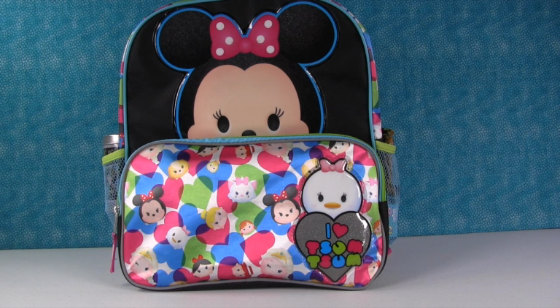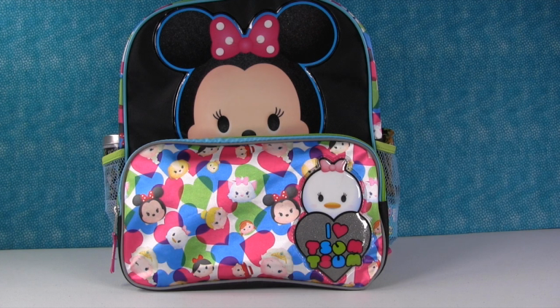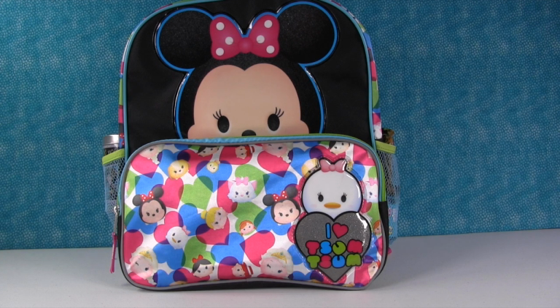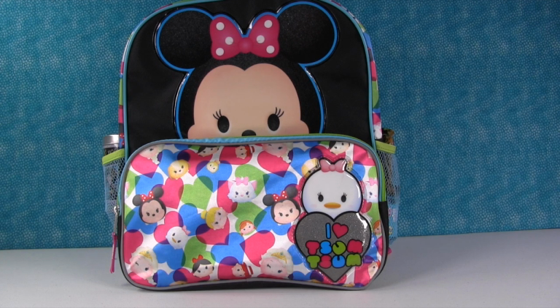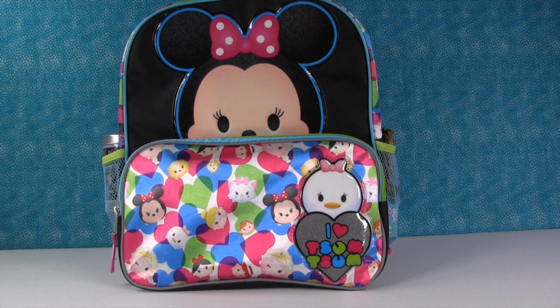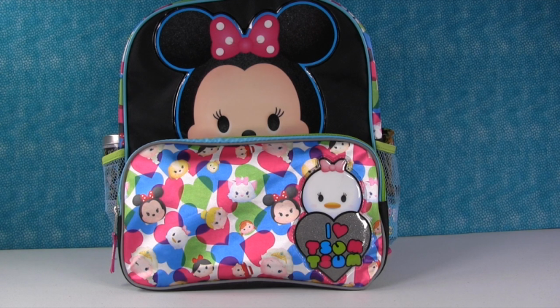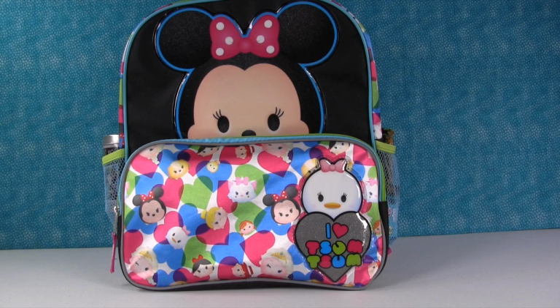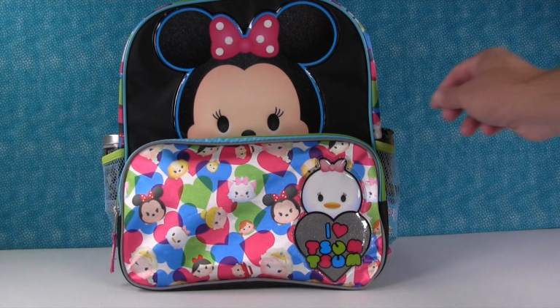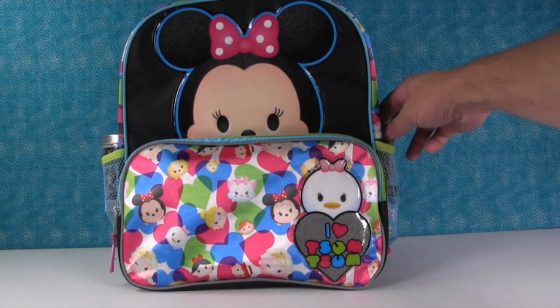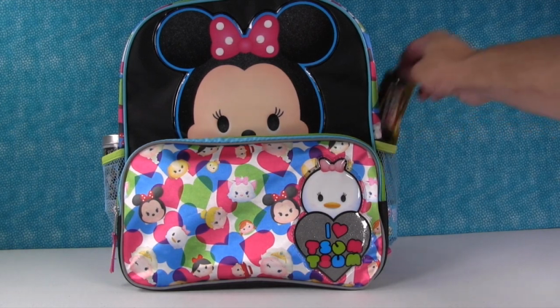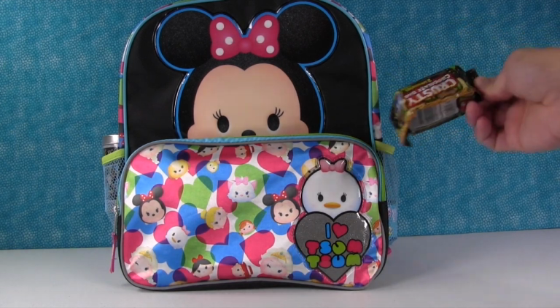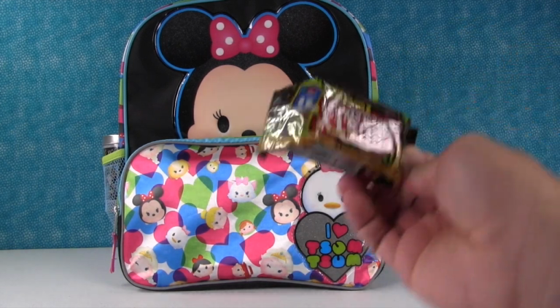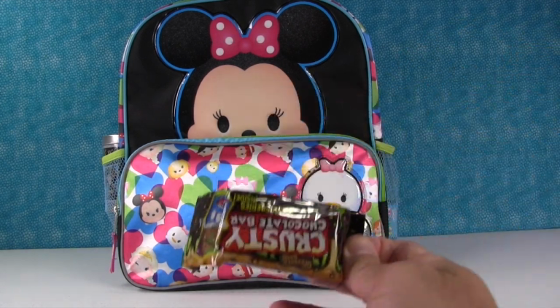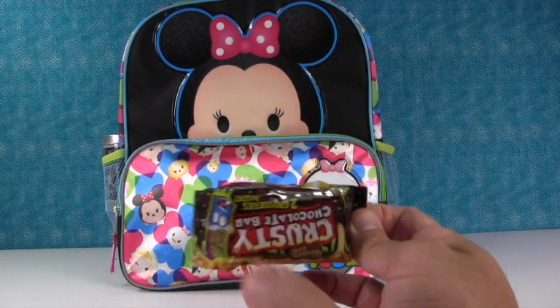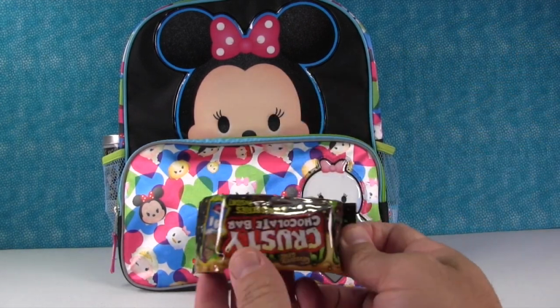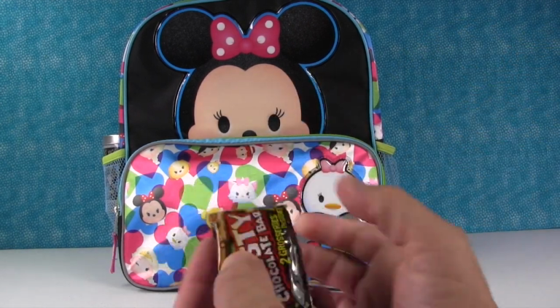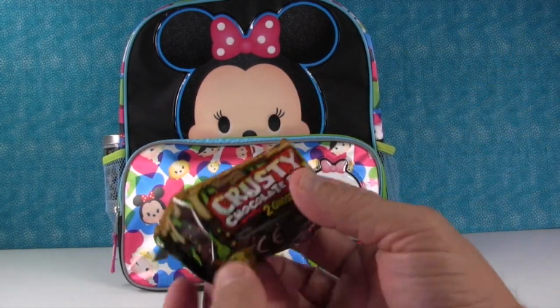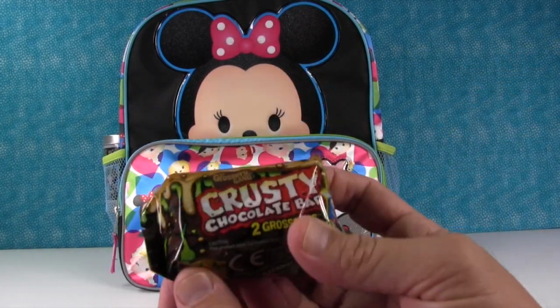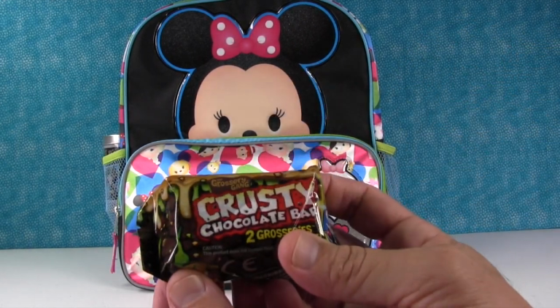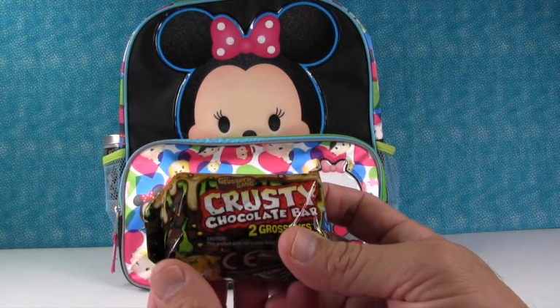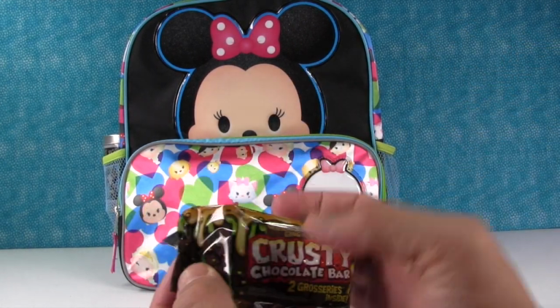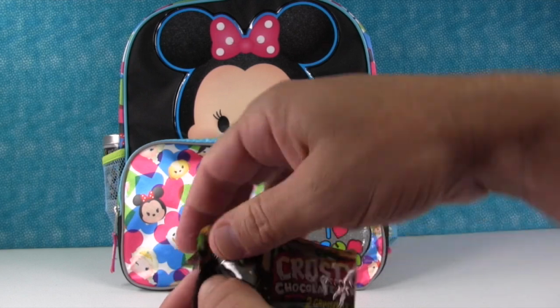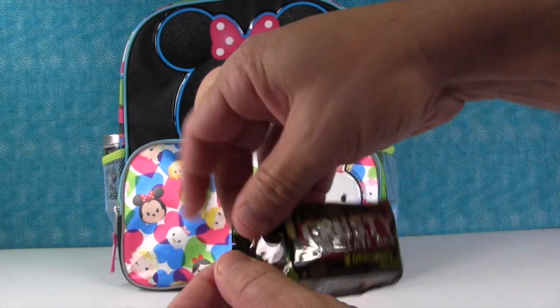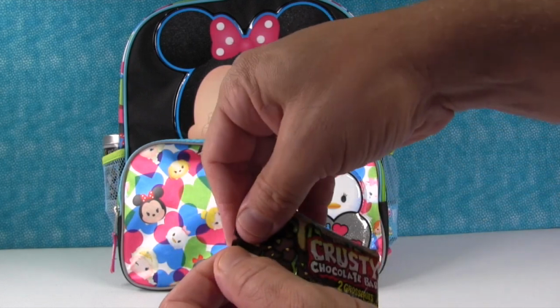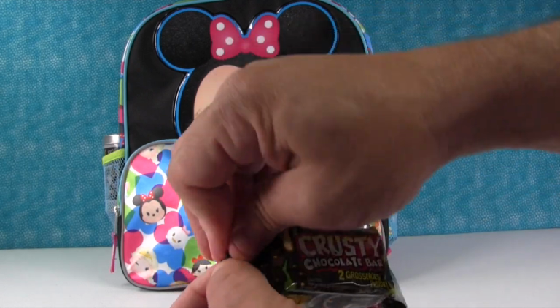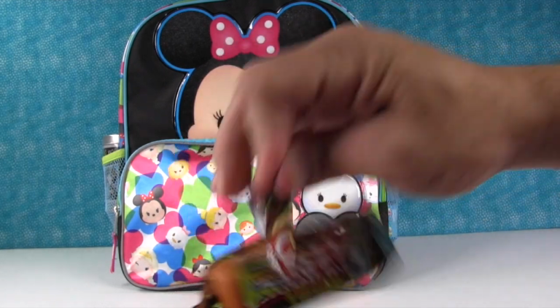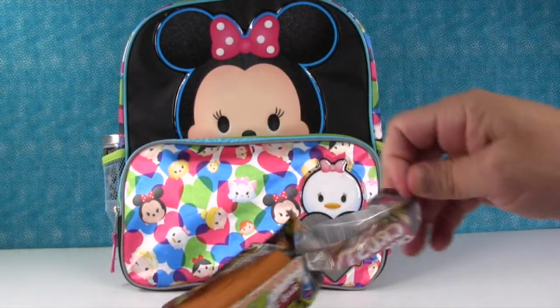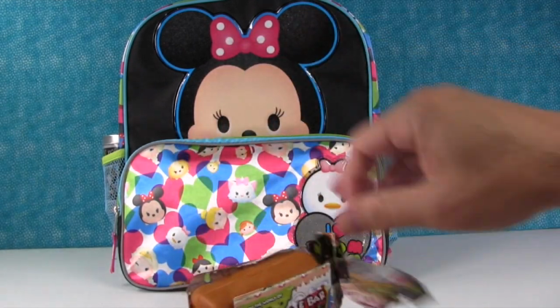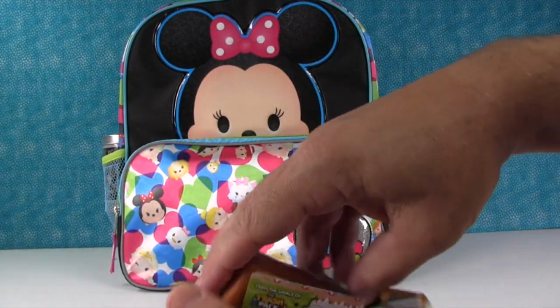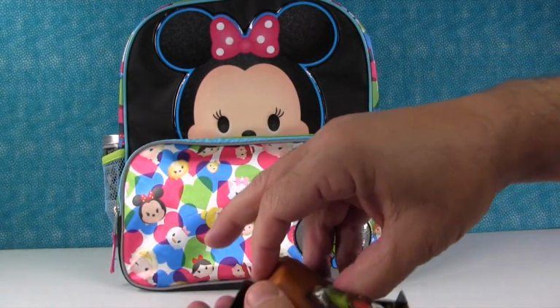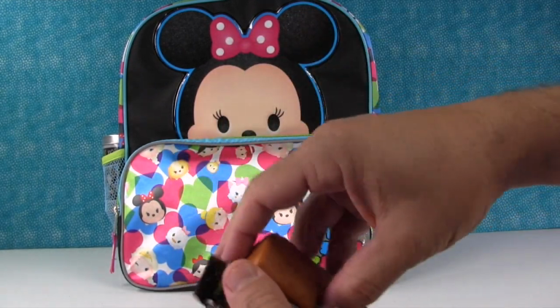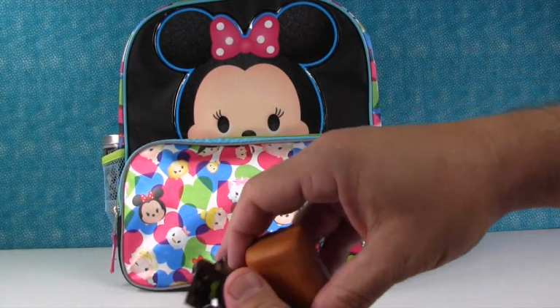Paul picks a surprise. We start right here in the little pocket with a Grocery Gang crusty chocolate bar — a good way to start. You get two Grocery Gang surprises inside.